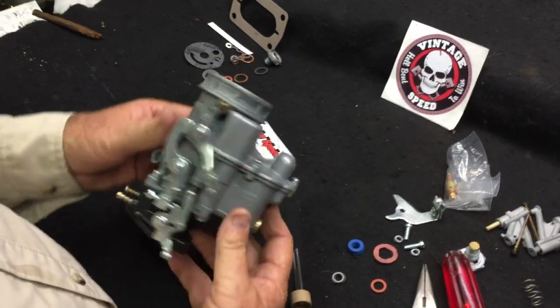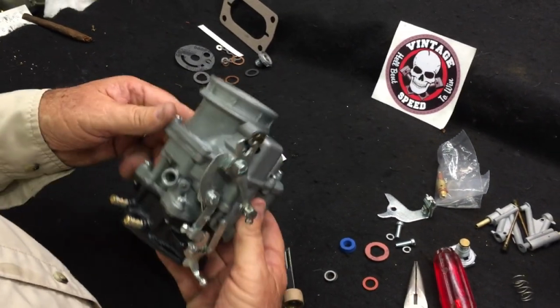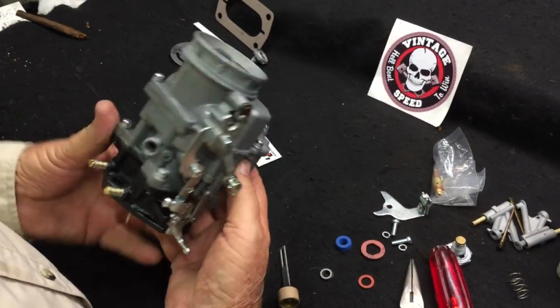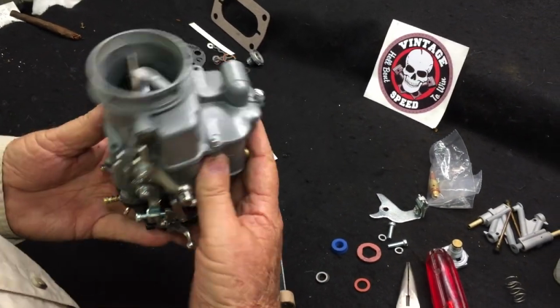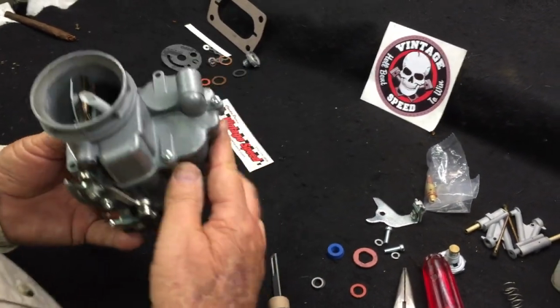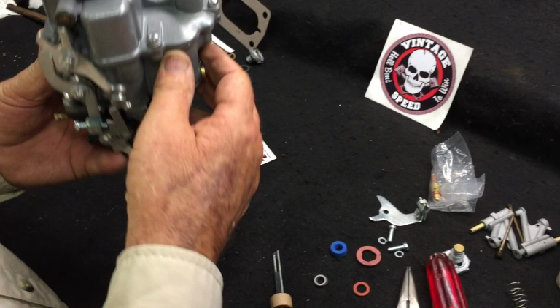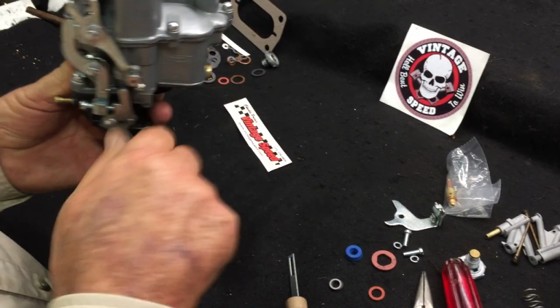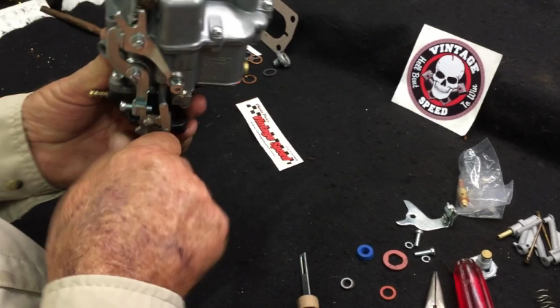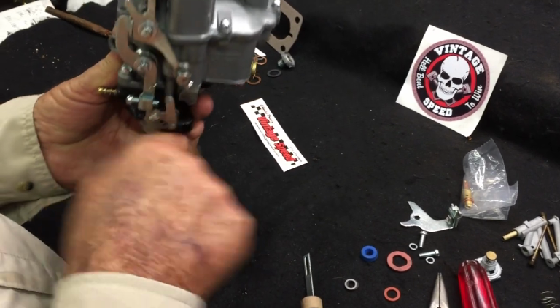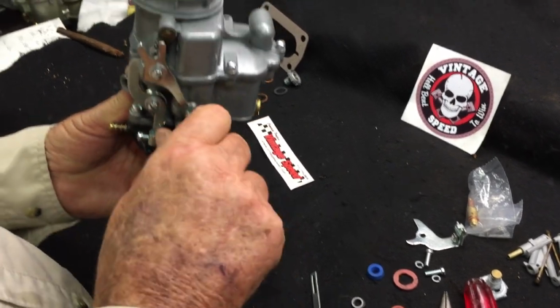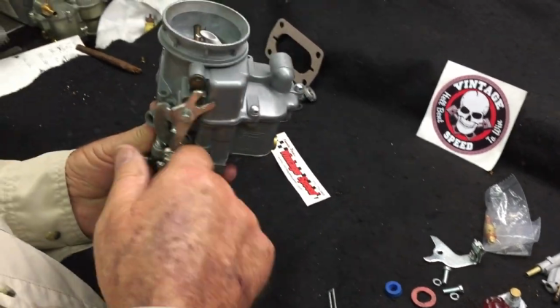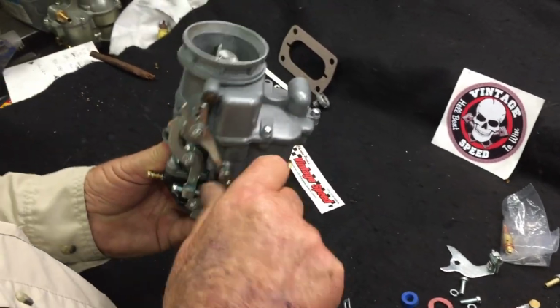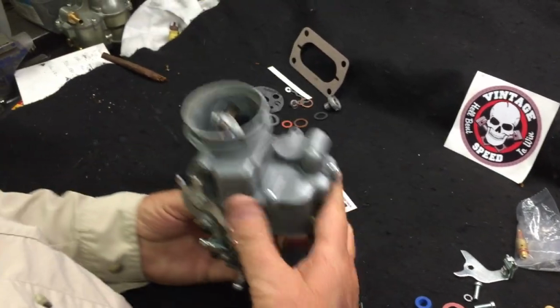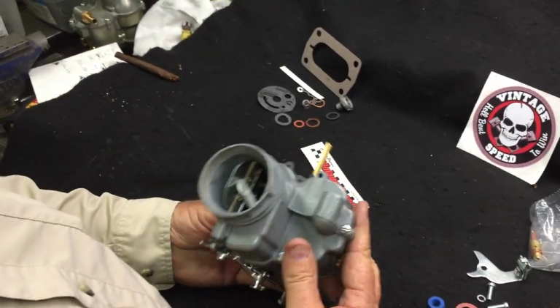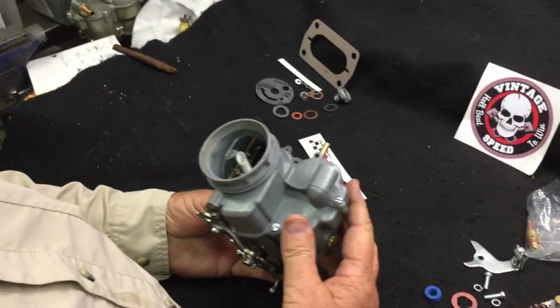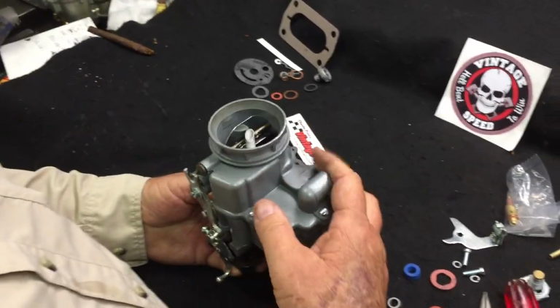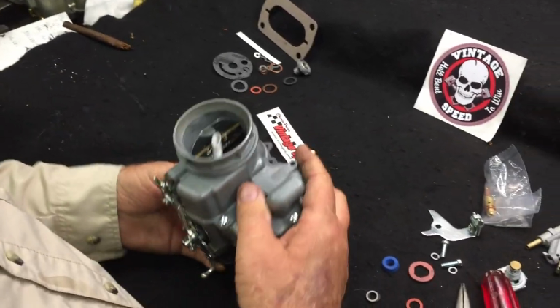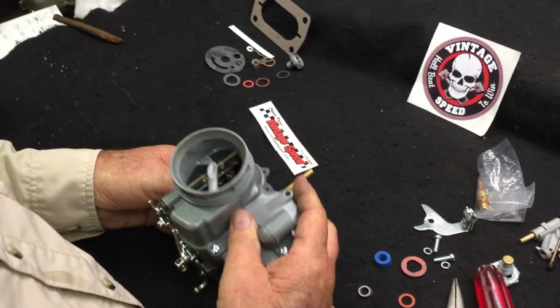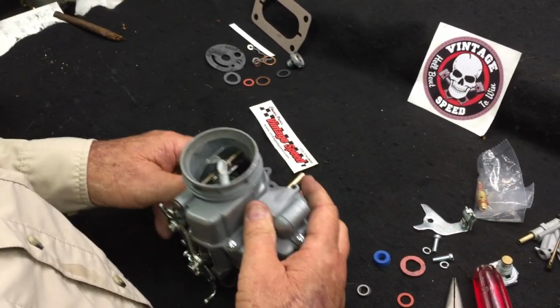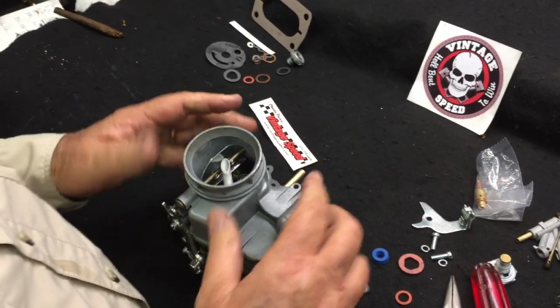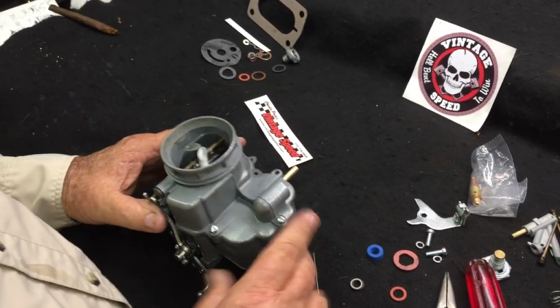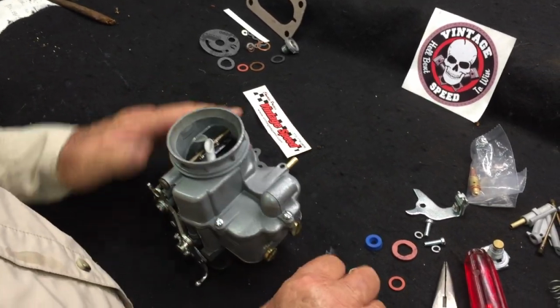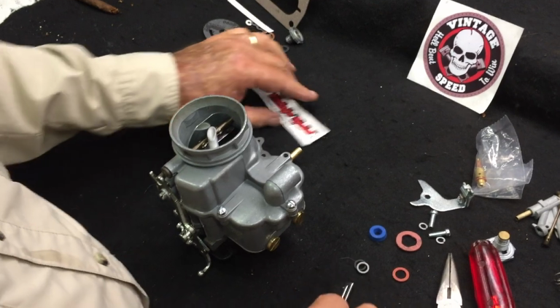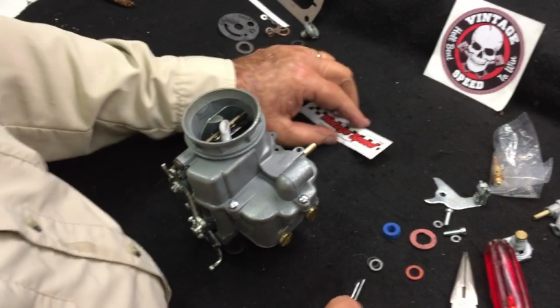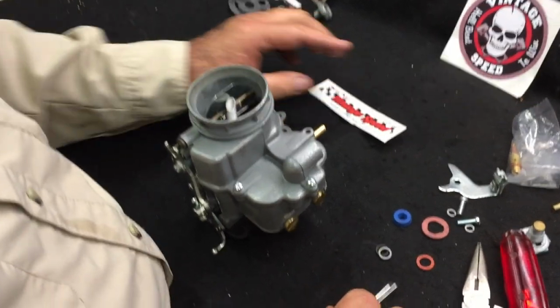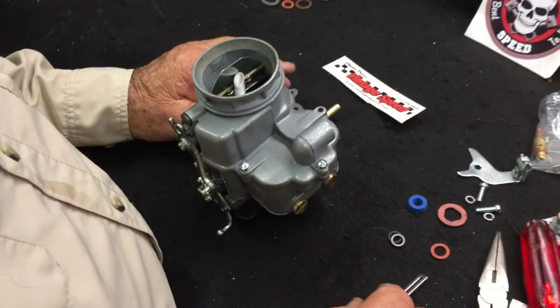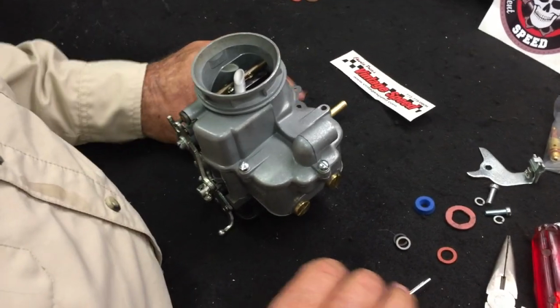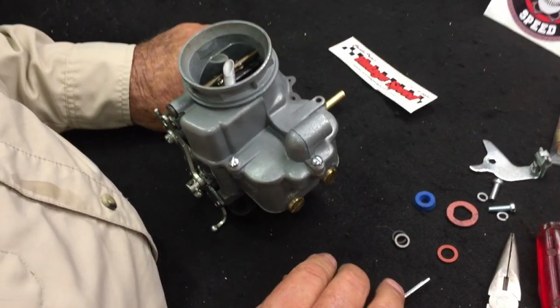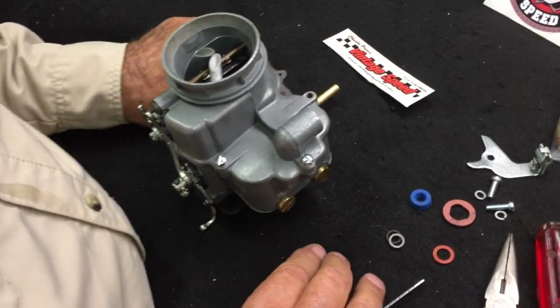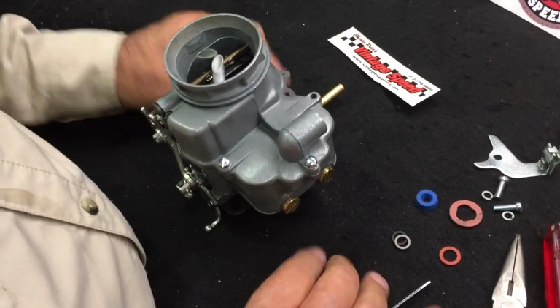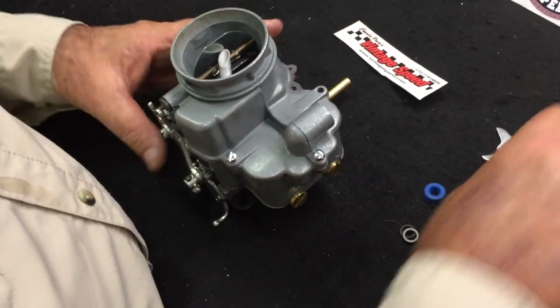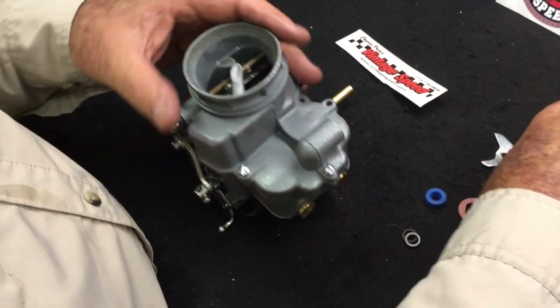Alright, that completes your rebuild. Should be ready to put on the car. Remember, these carburetors only need 2 psi of fuel pressure.